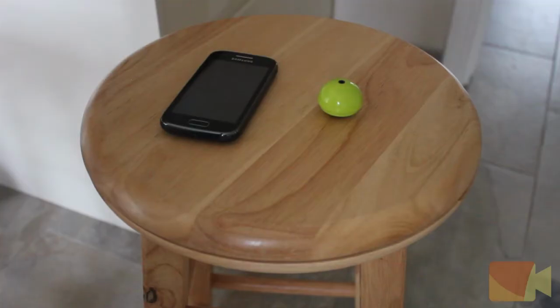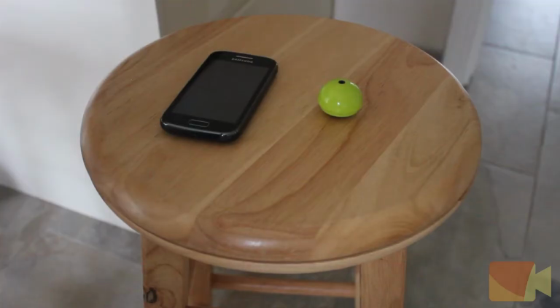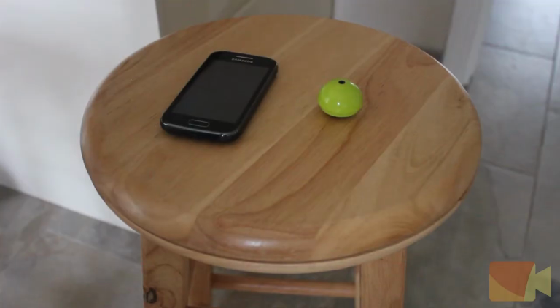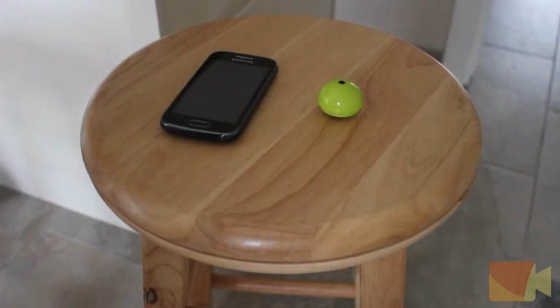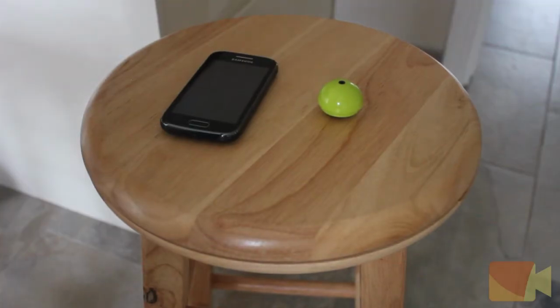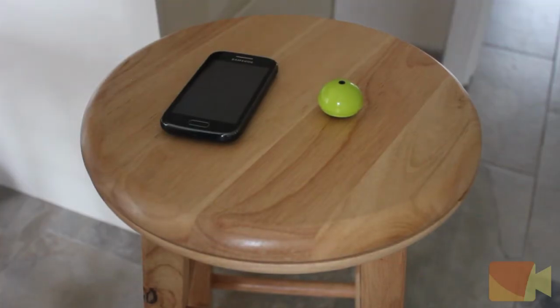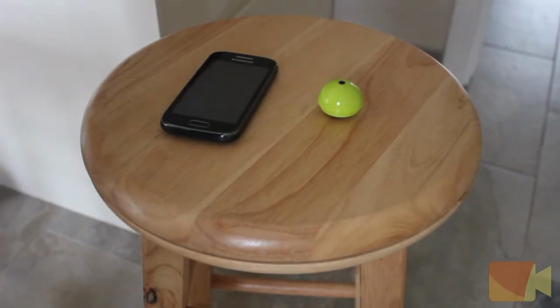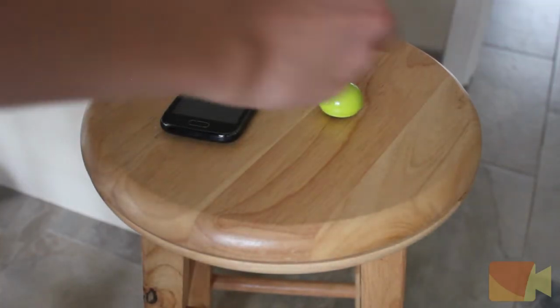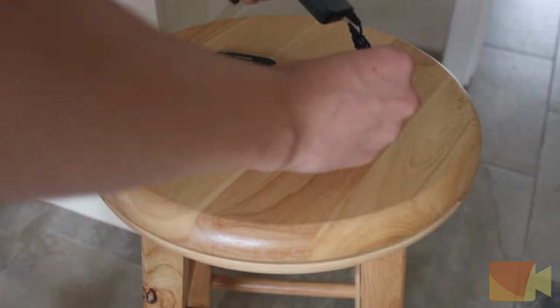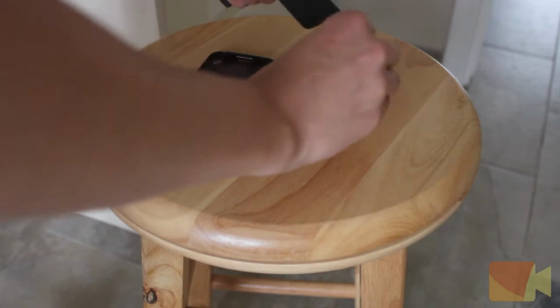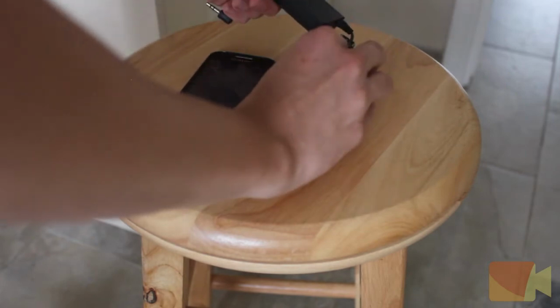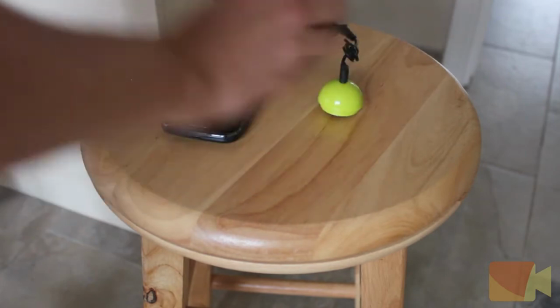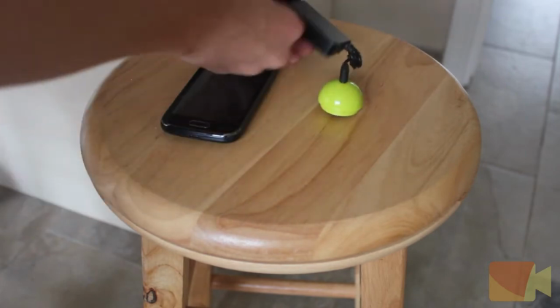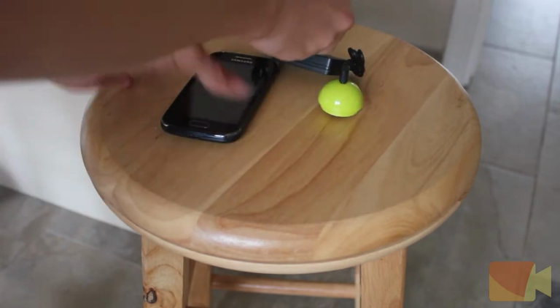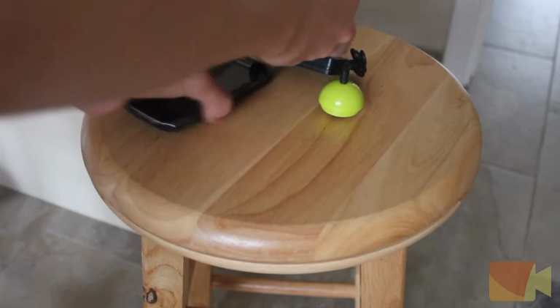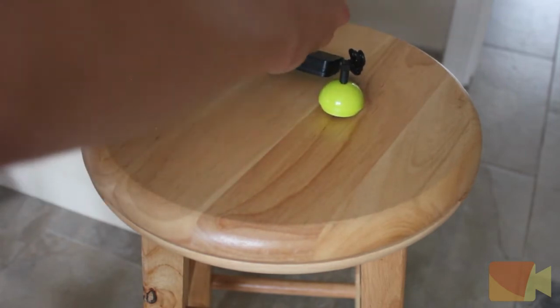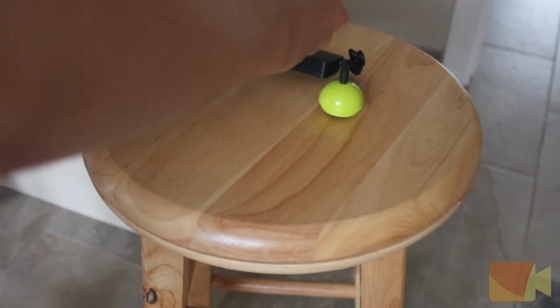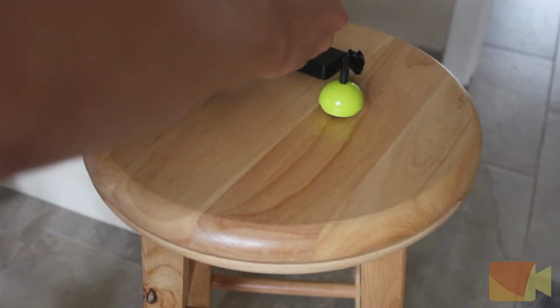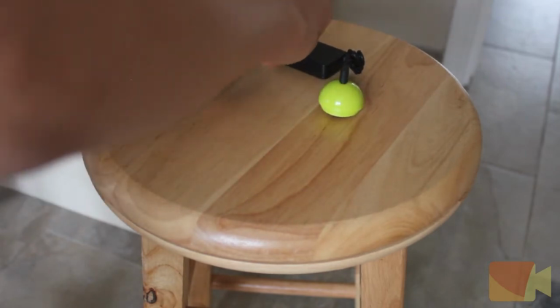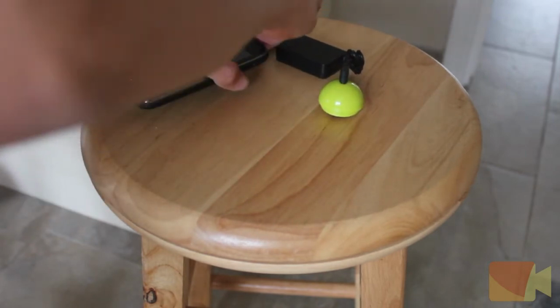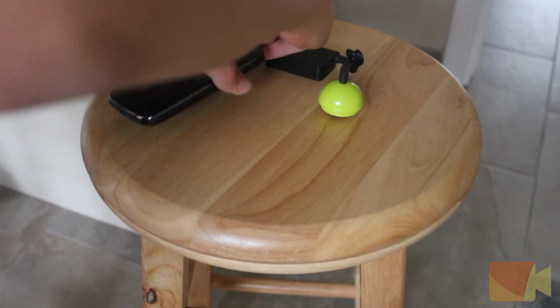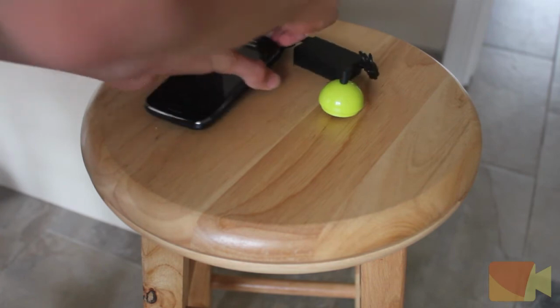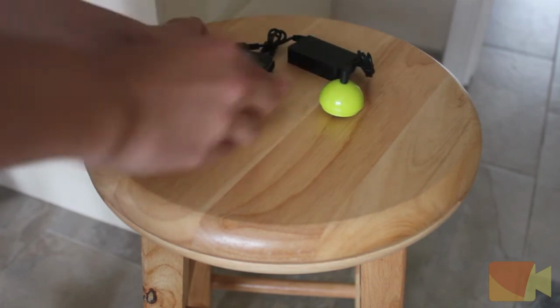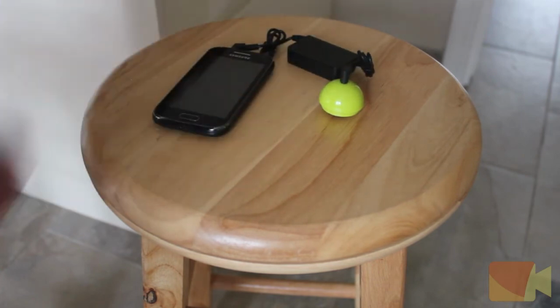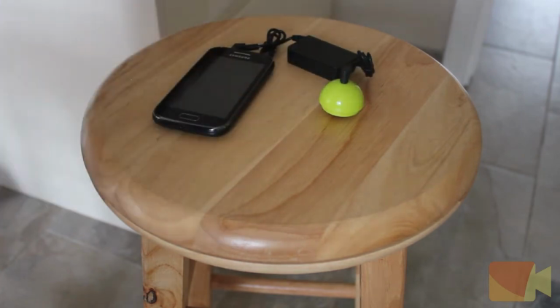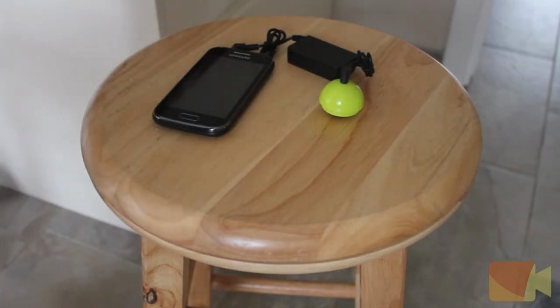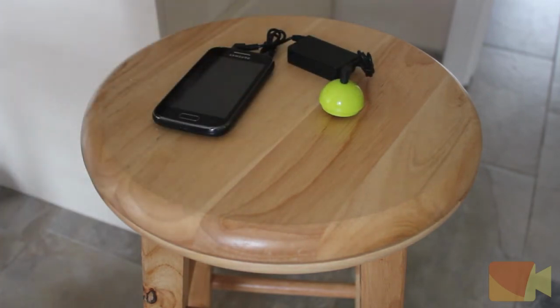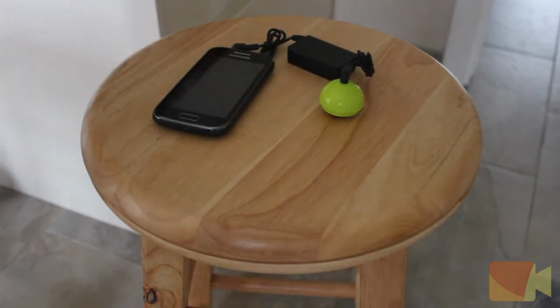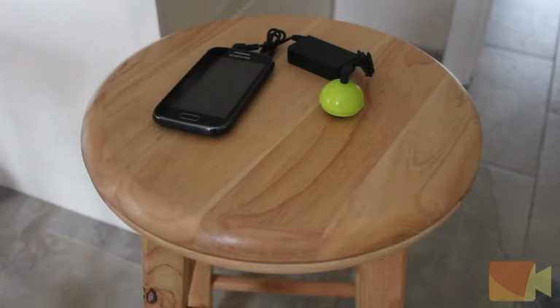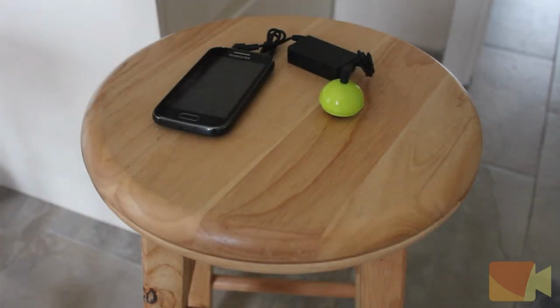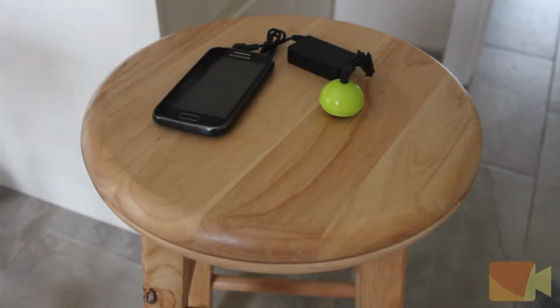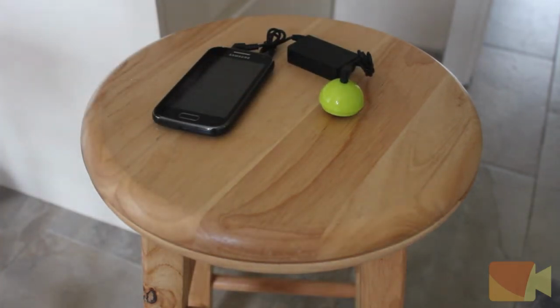The Mighty Boom Ball has a frequency of 500 Hertz and can be used with iPhone, iPod, iPad, Android devices, smartphones, MP3 players, laptops, or any other devices with a standard headphone socket, but not the iPod Shuffle.